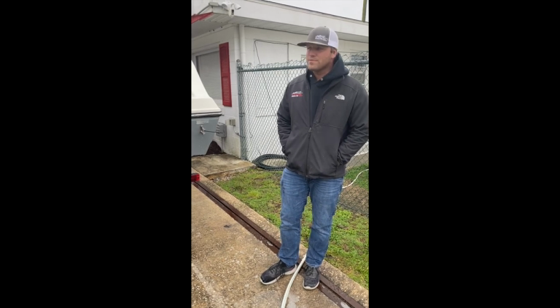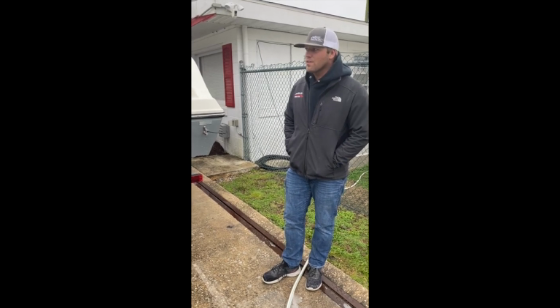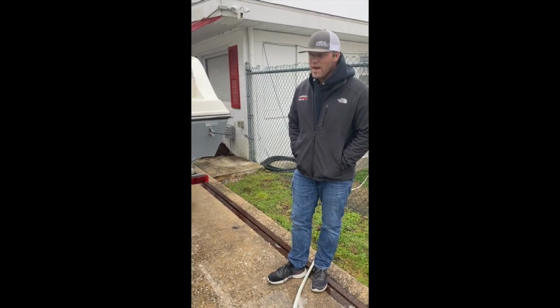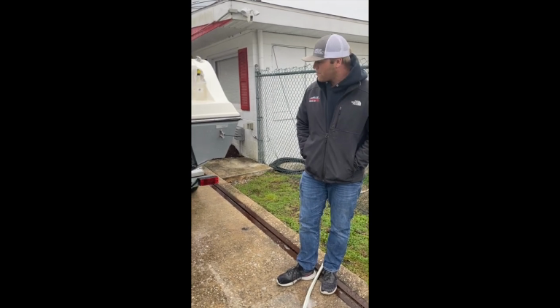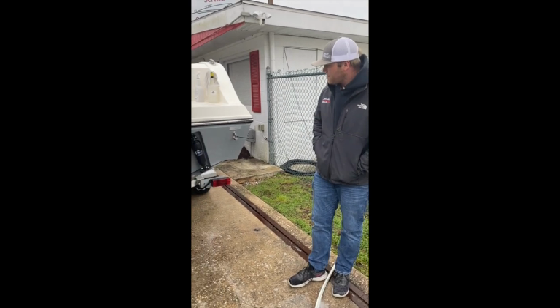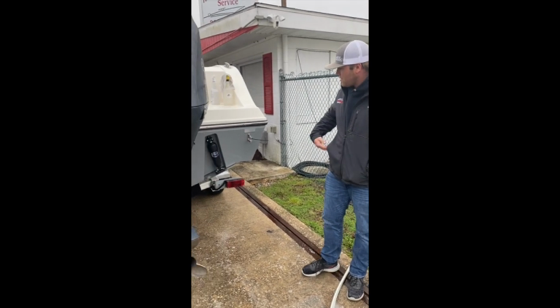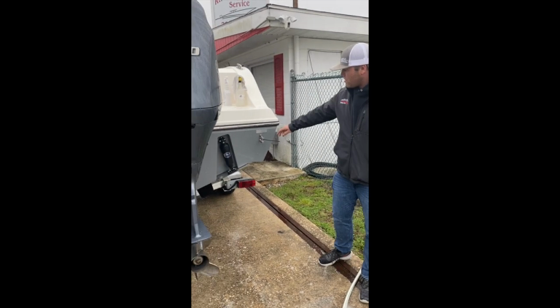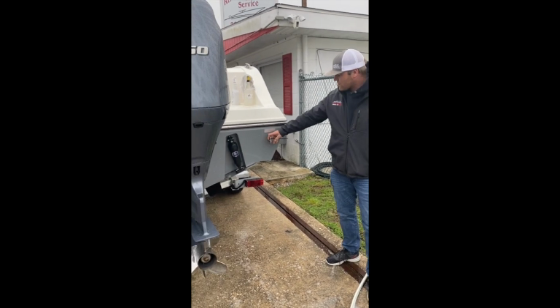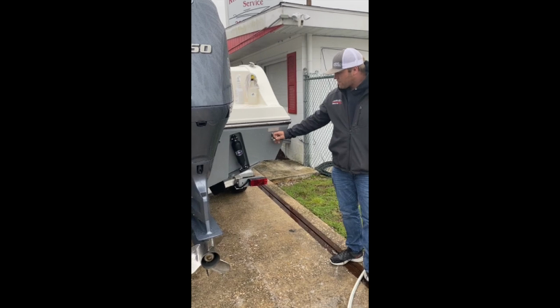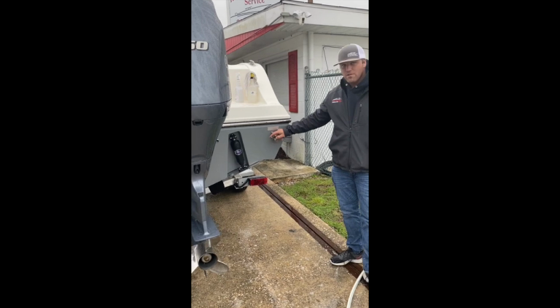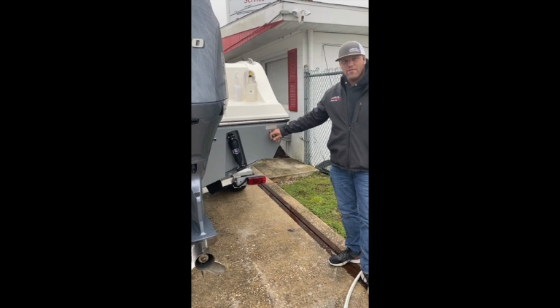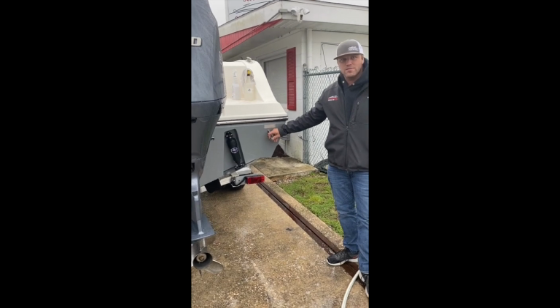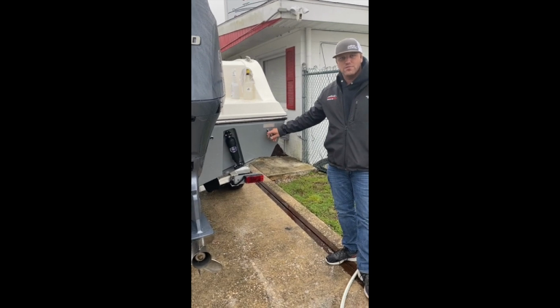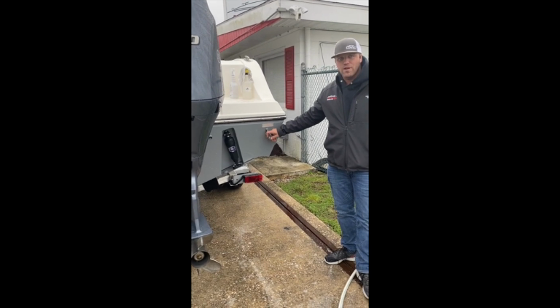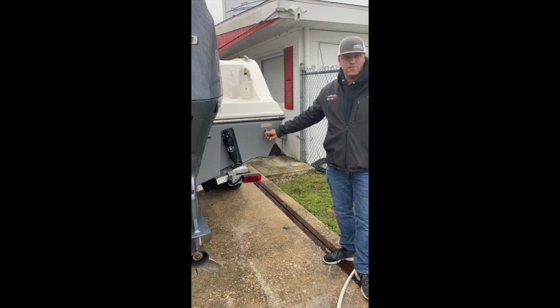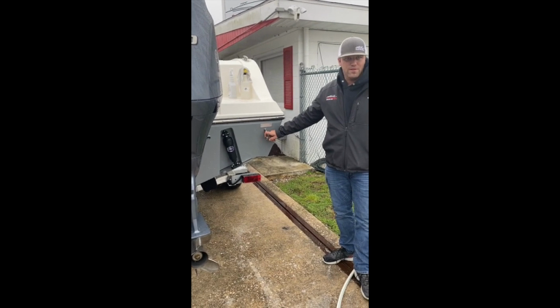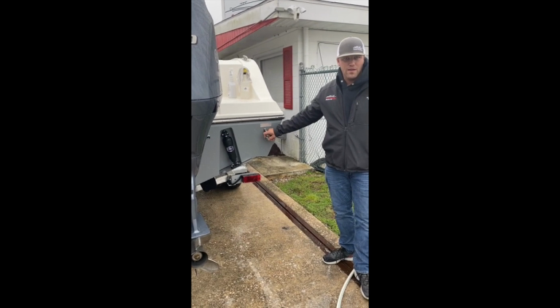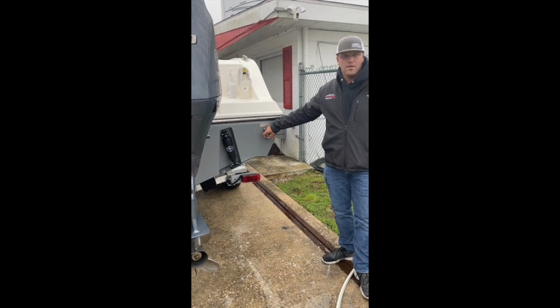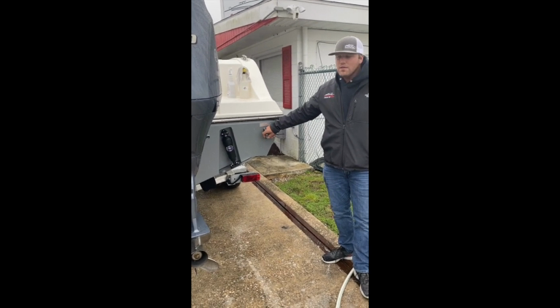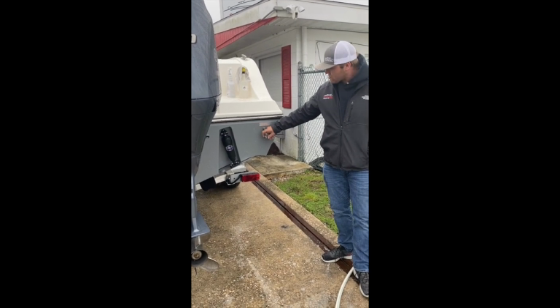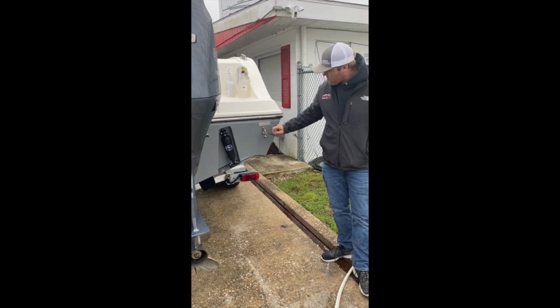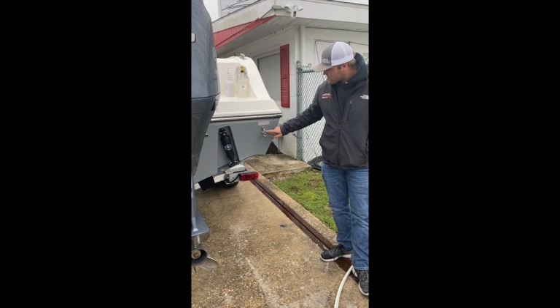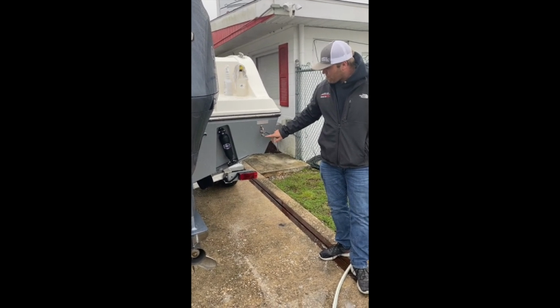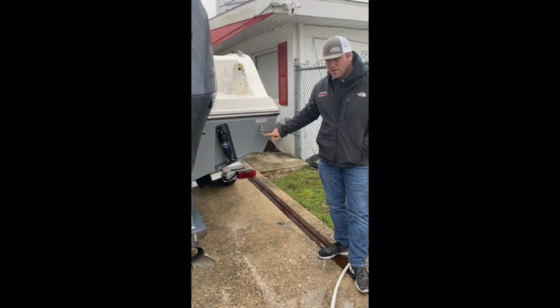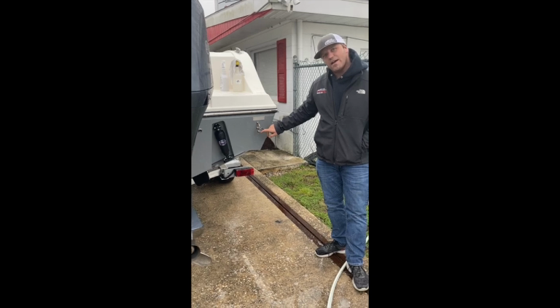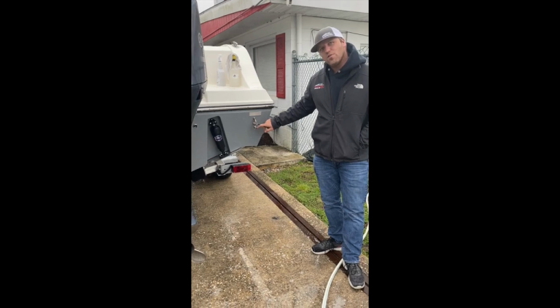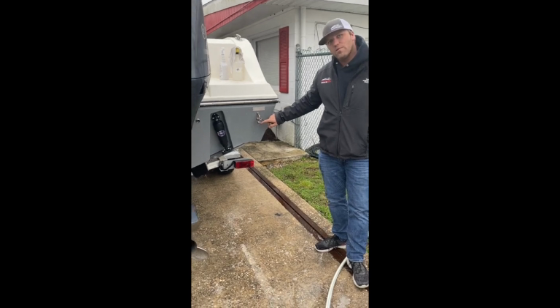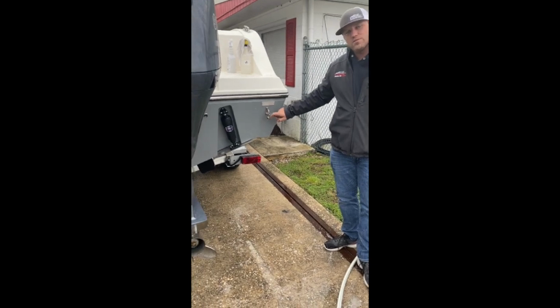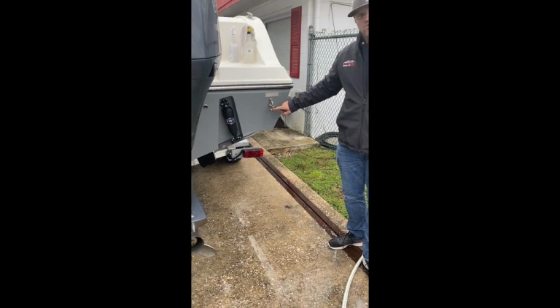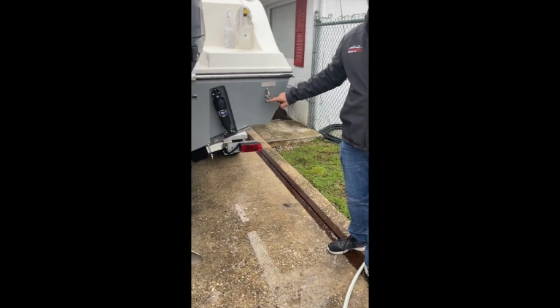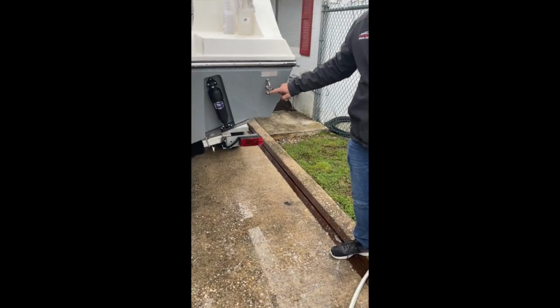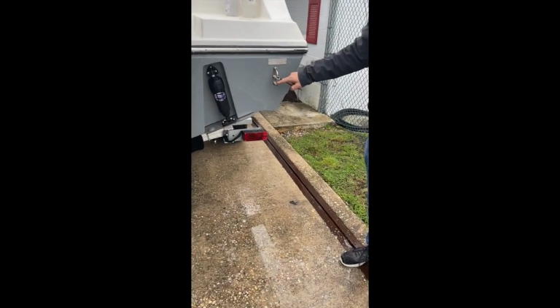Starting at the back of the boat, we have our drain plug fastened to the right rear lifting eye. This drain plug is double-threaded and has an O-ring on it, so do not over-tighten it.